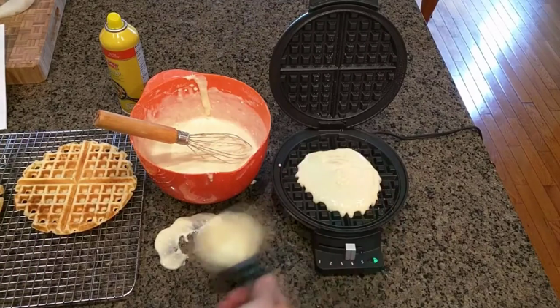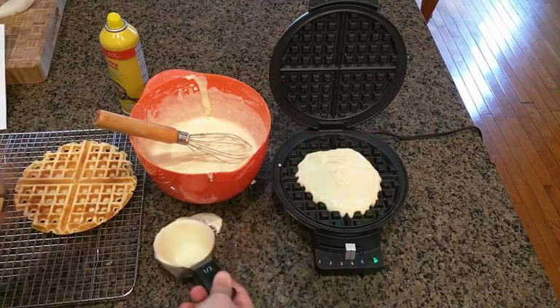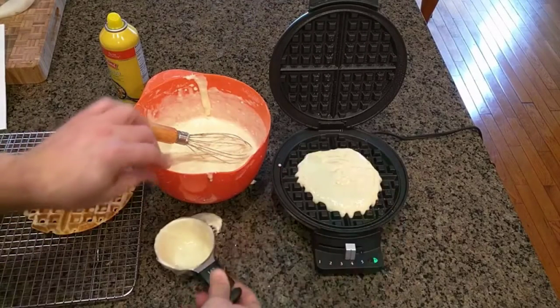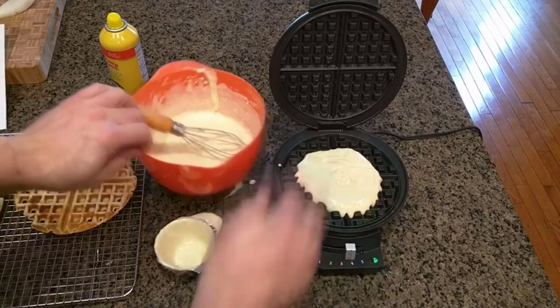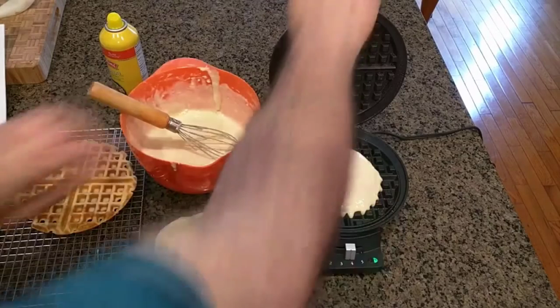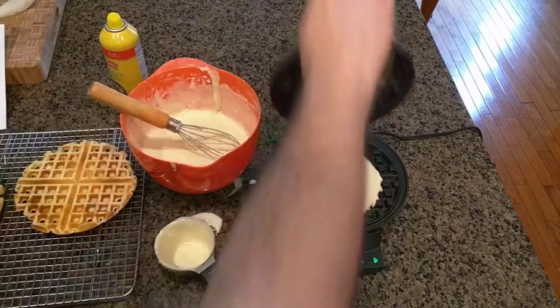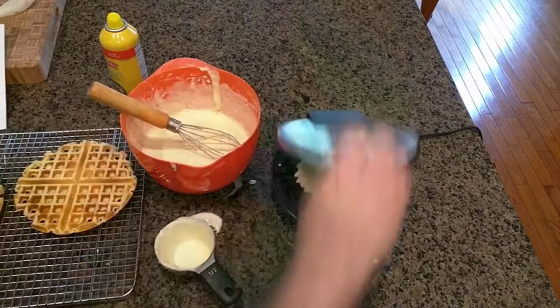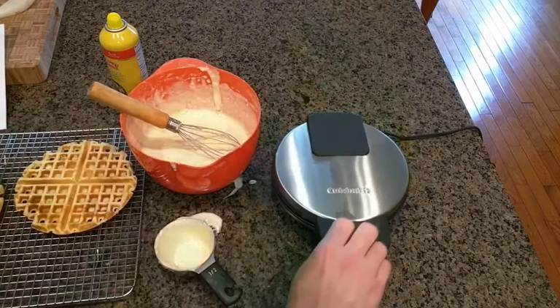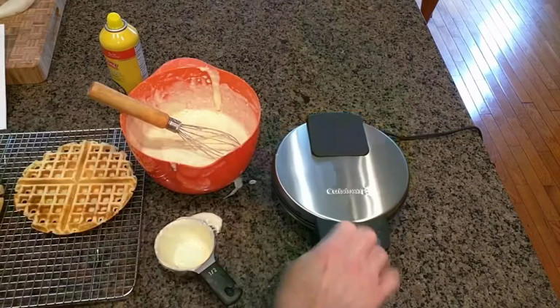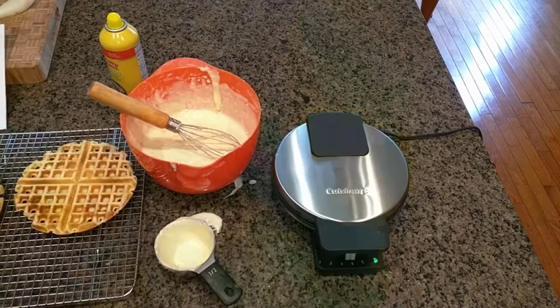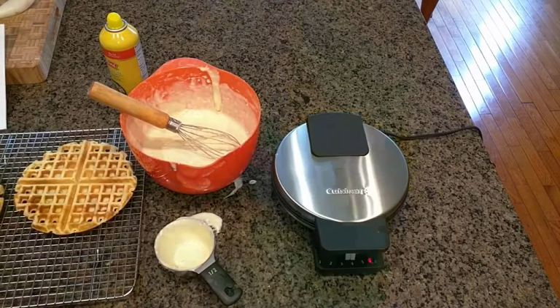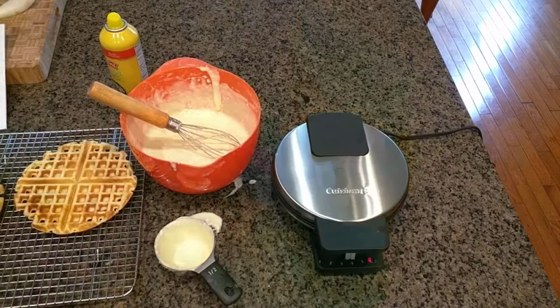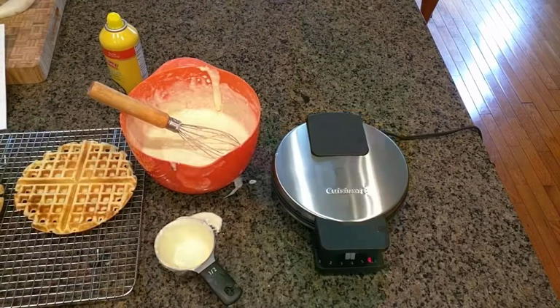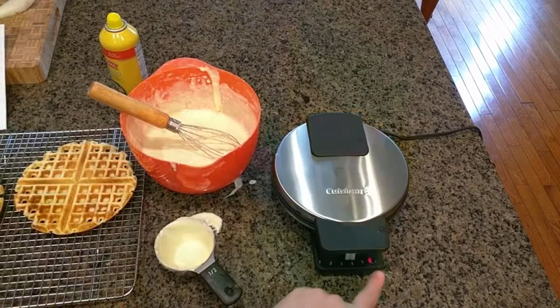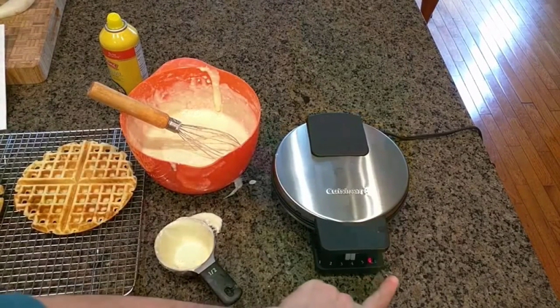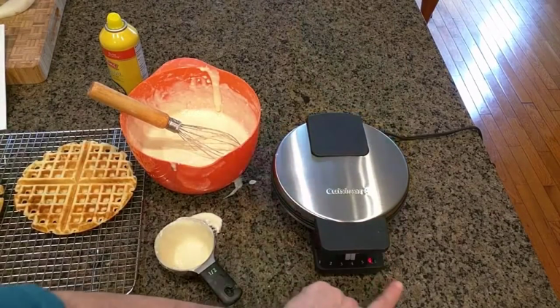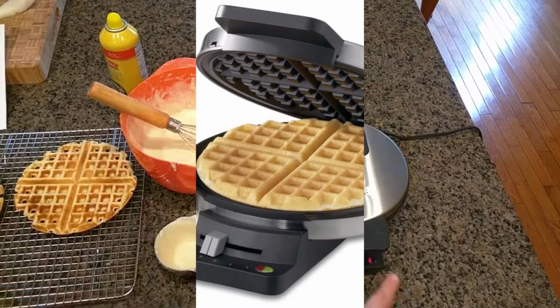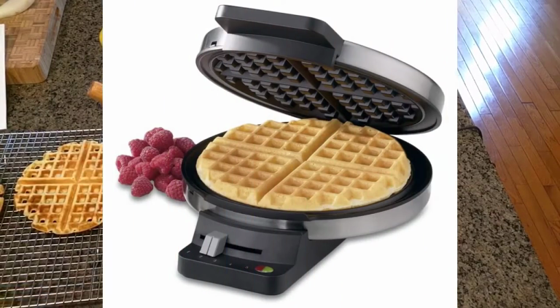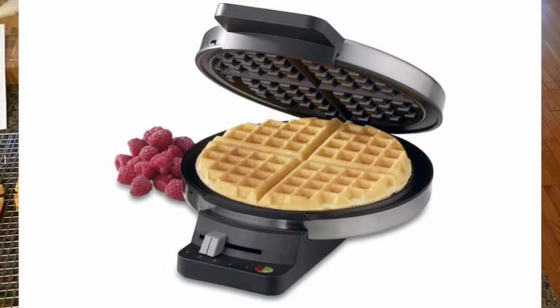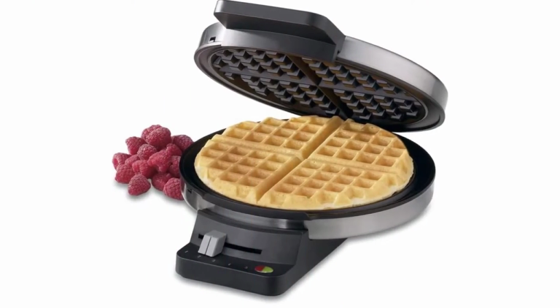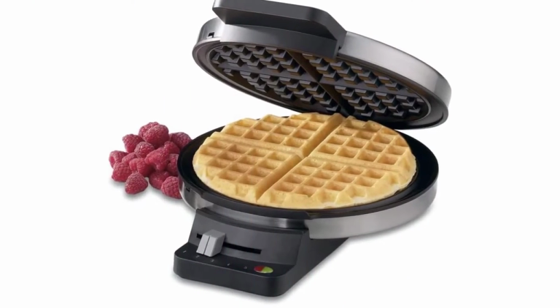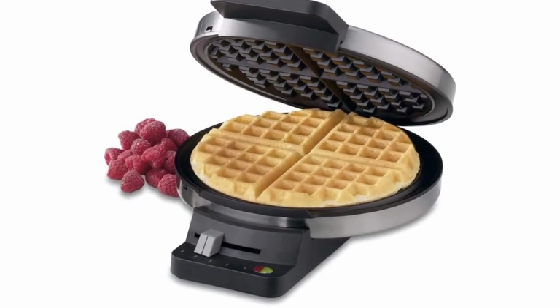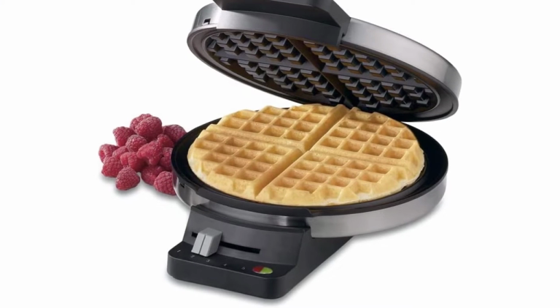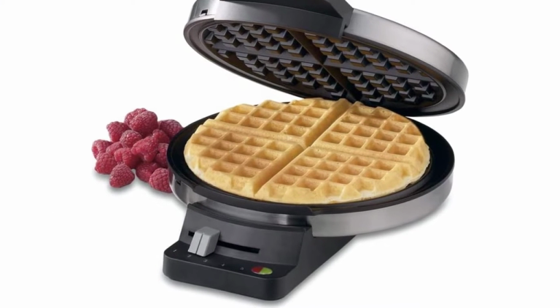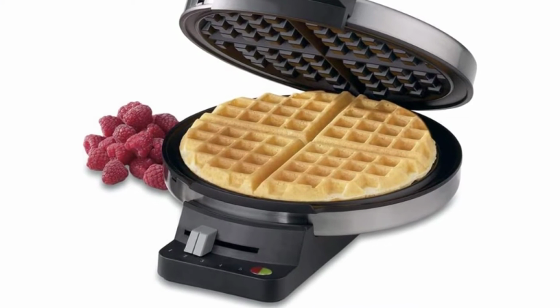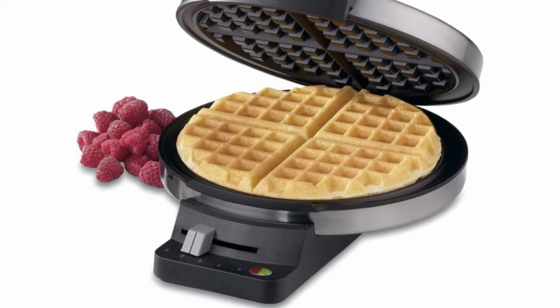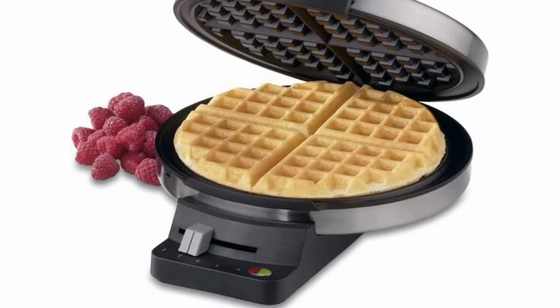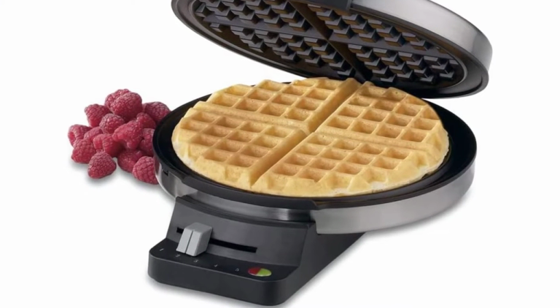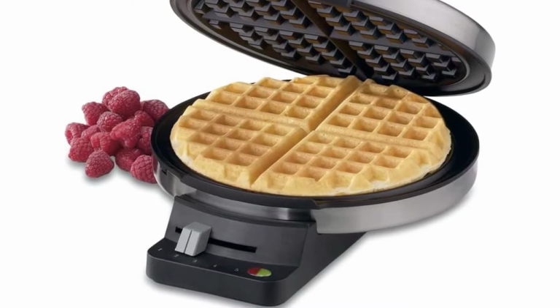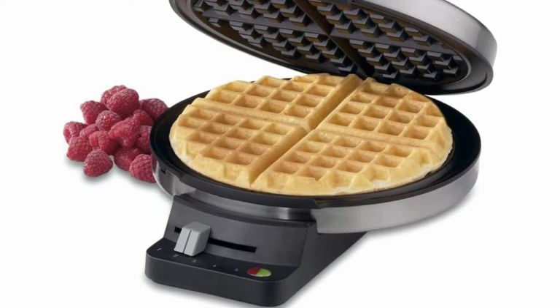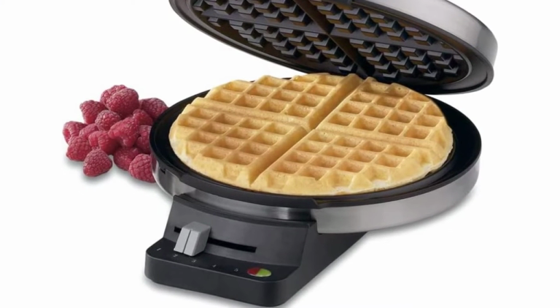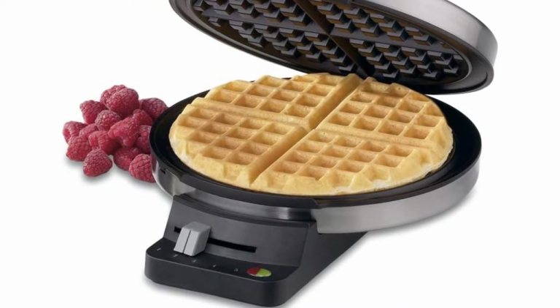Pros: The batter spreads and distributes evenly when poured into the maker. Cons: It does not brown waffles as evenly as other waffle makers, as they were lighter around the edges.